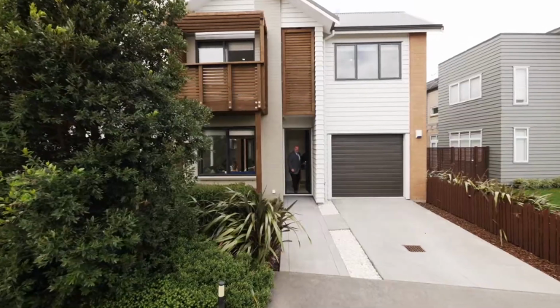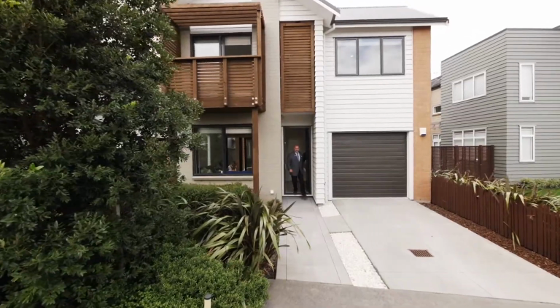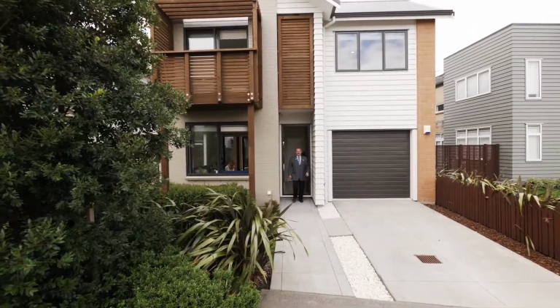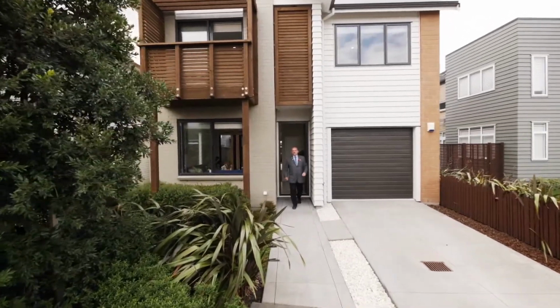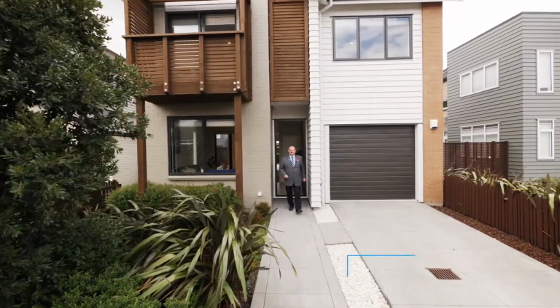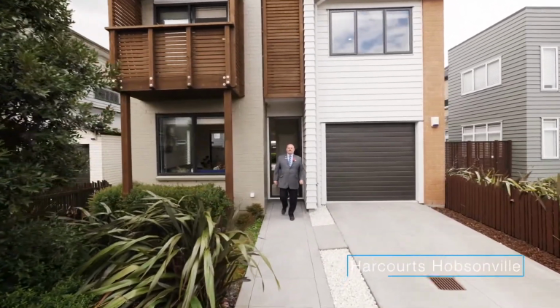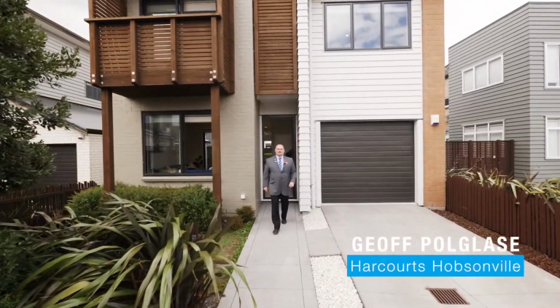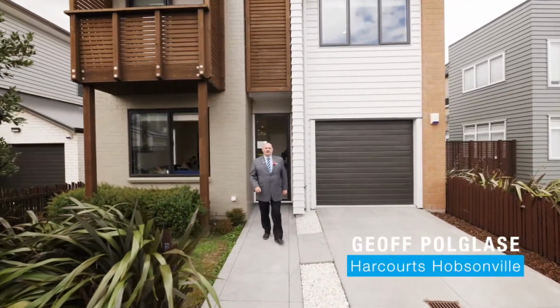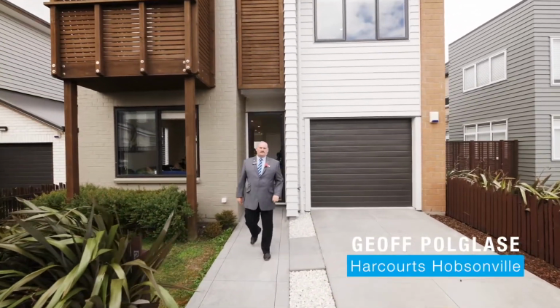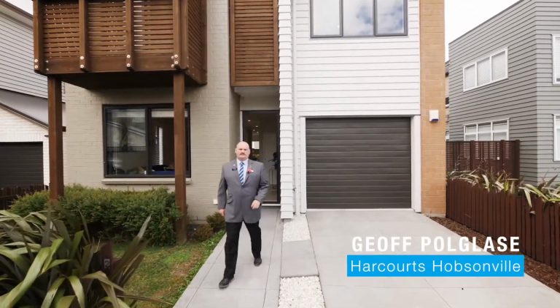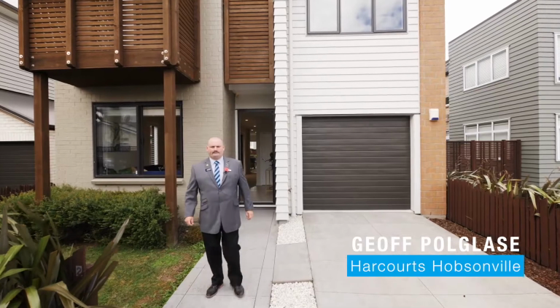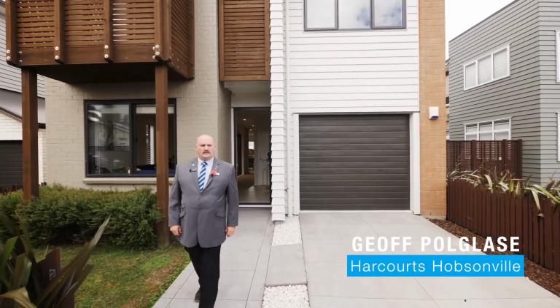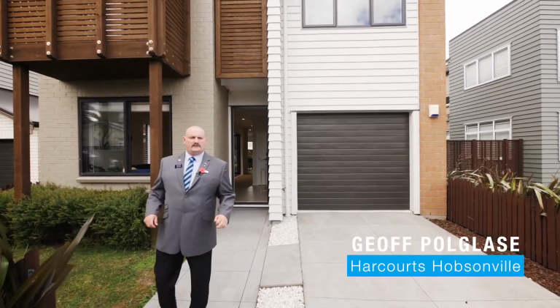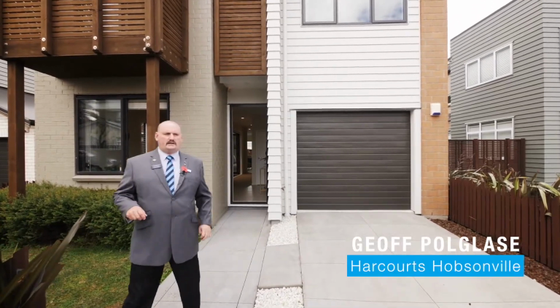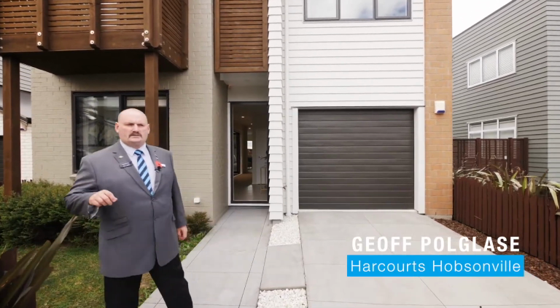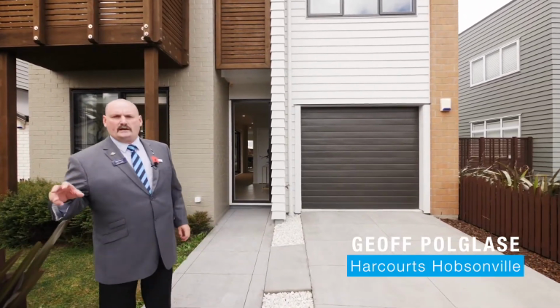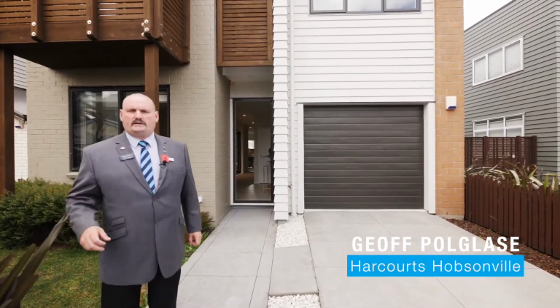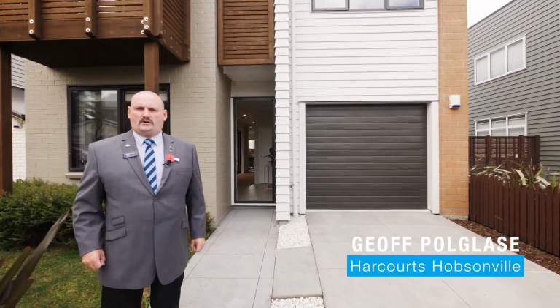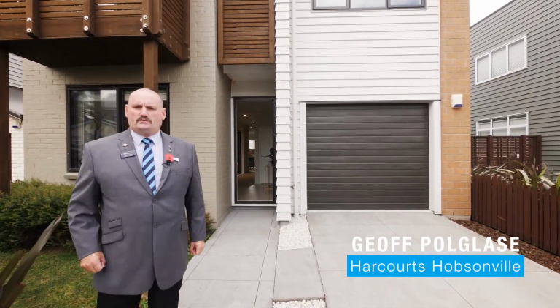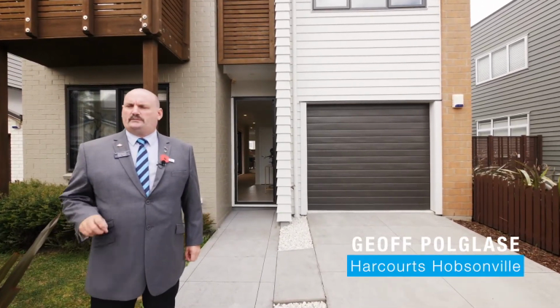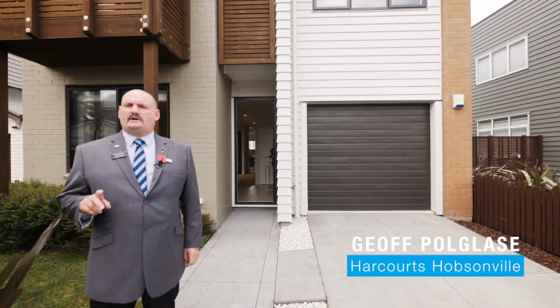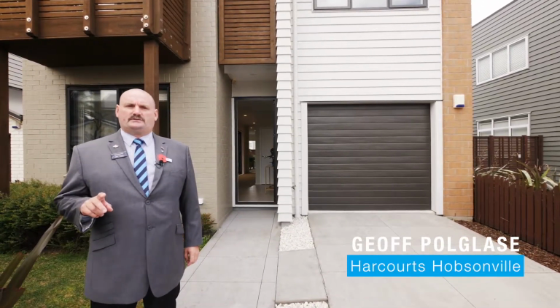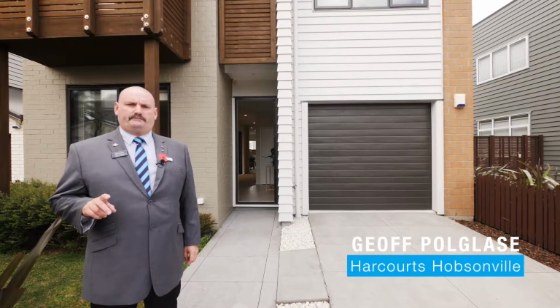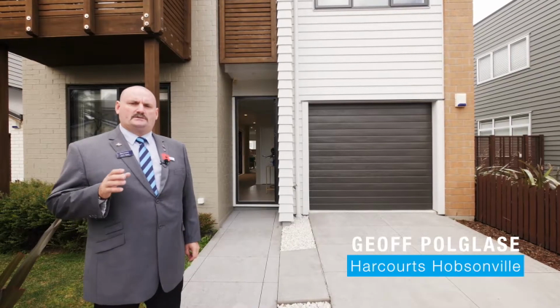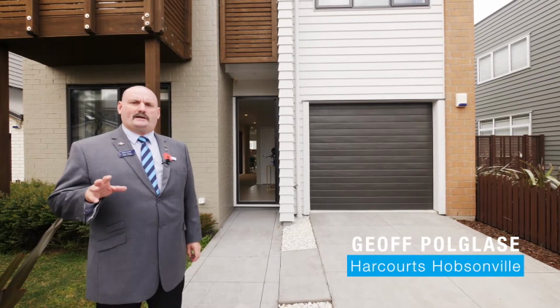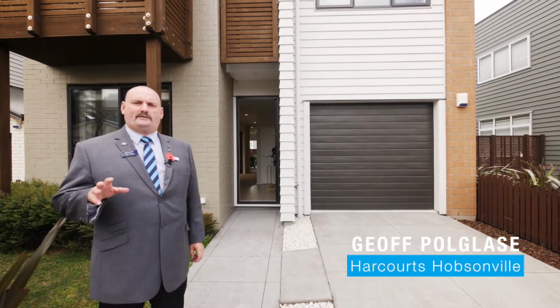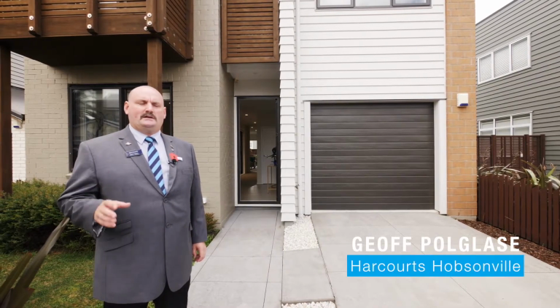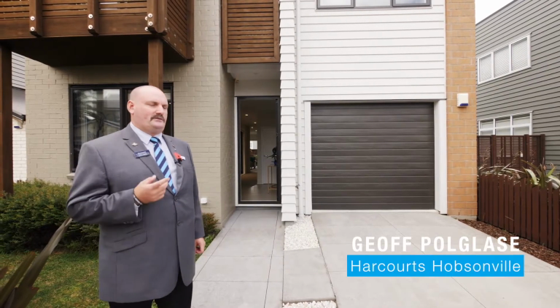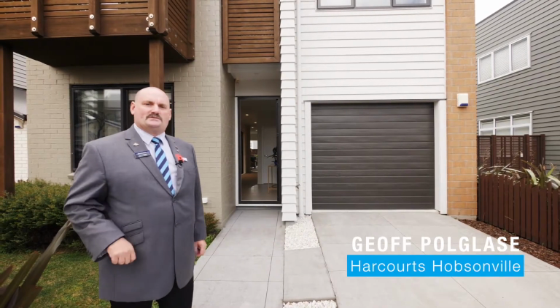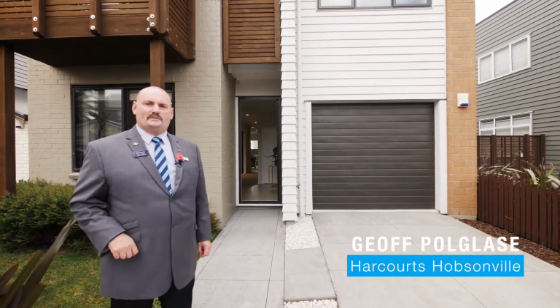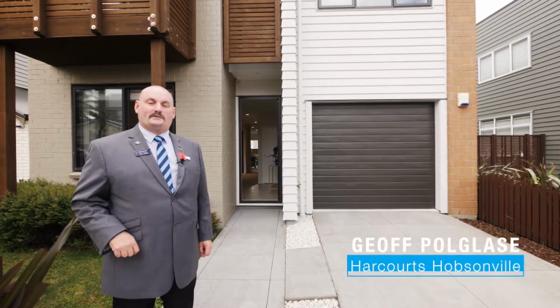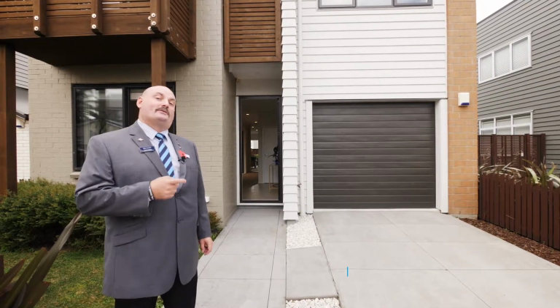Hi folks, Jeff Poglose from Harcourts Kuparenko in the Hobsonville office. Today we're standing in a quiet laneway in the back of Hobsonville at number two Harvard Street. It's crying out for a family to fill up this nice four bedroom home. Let's have a look.